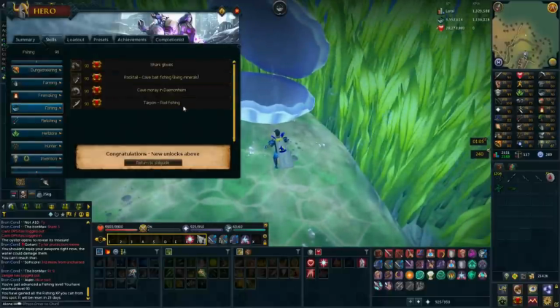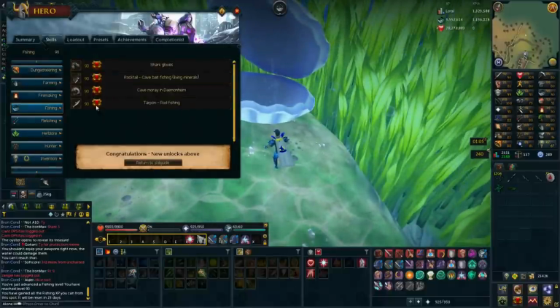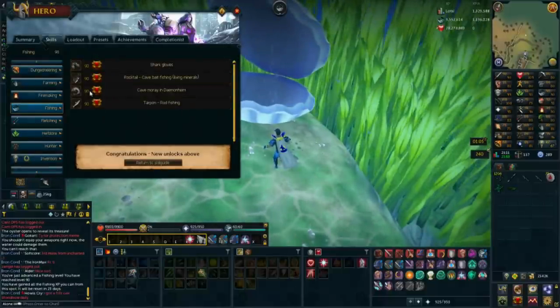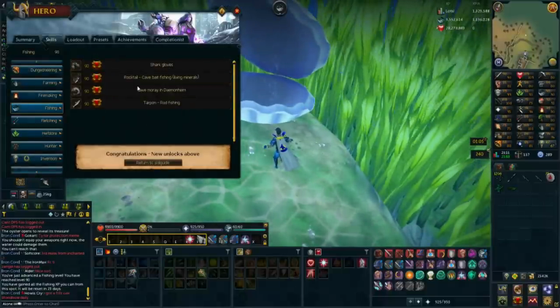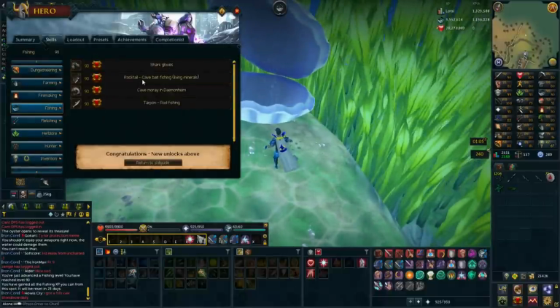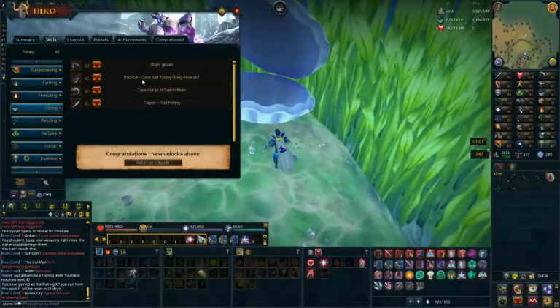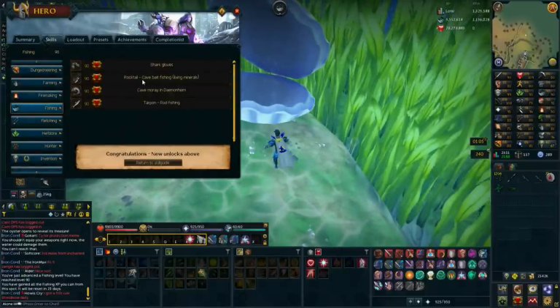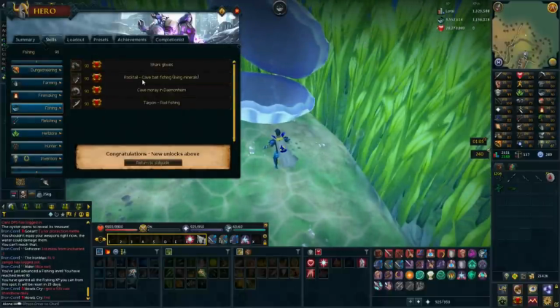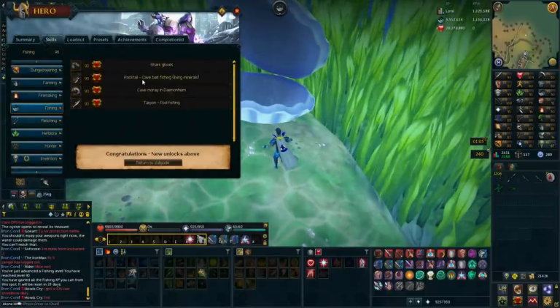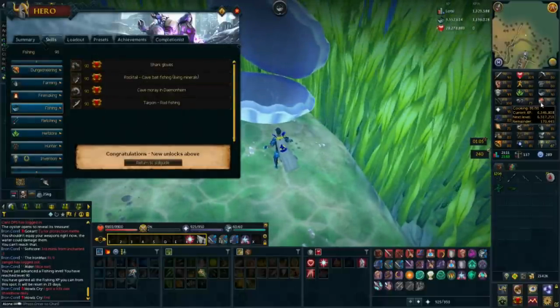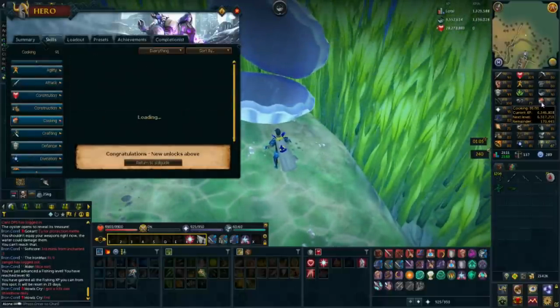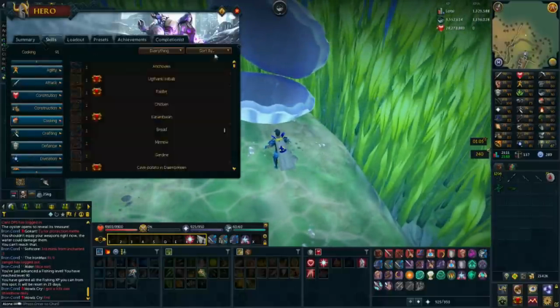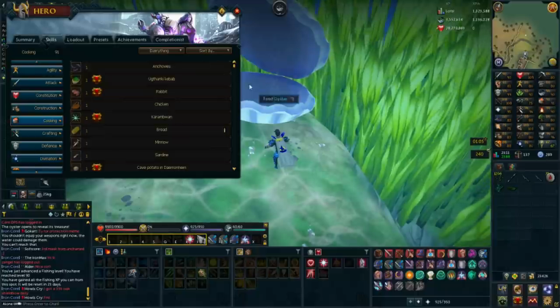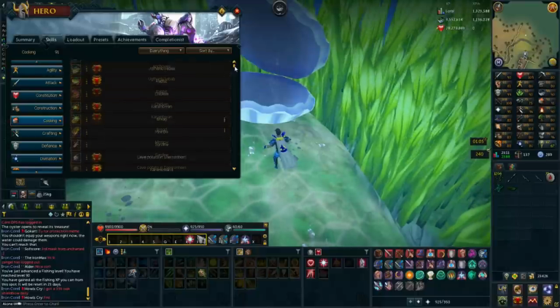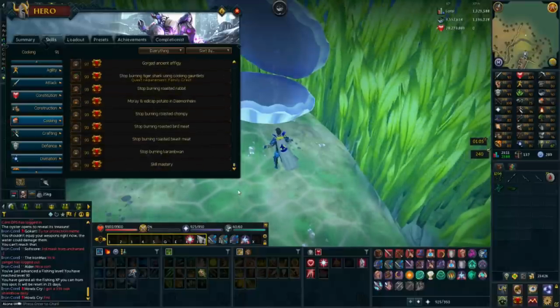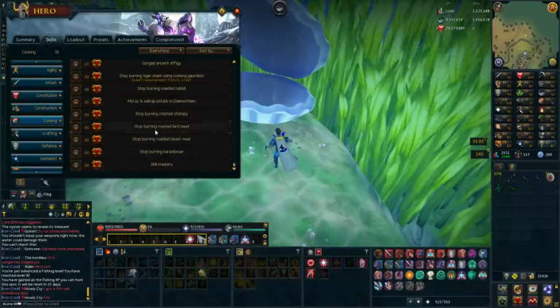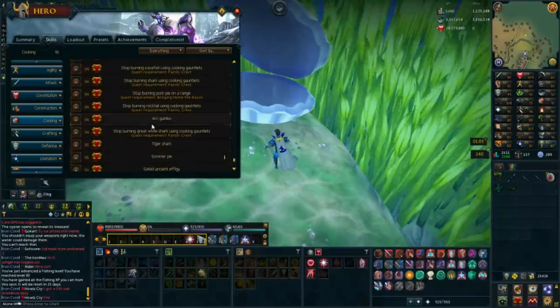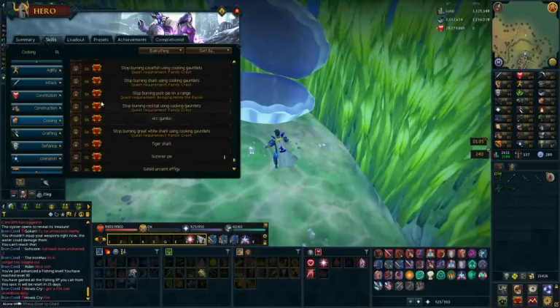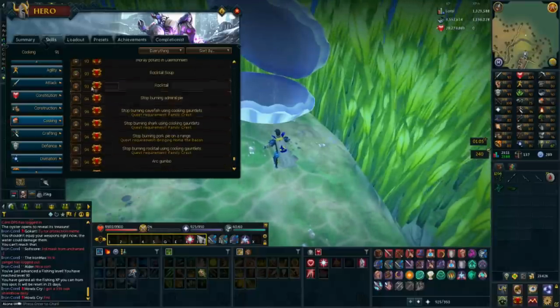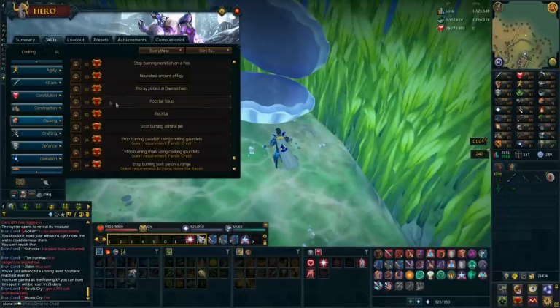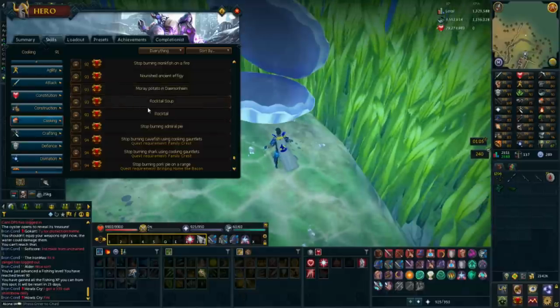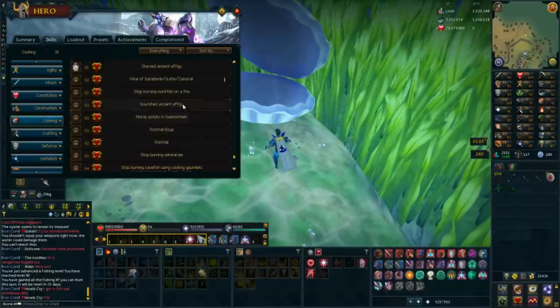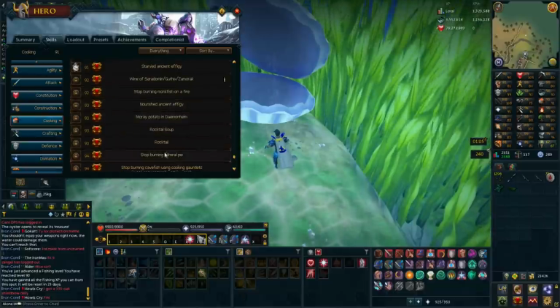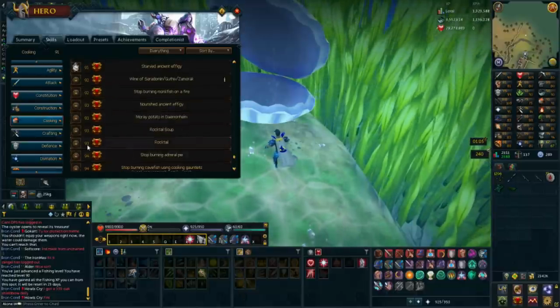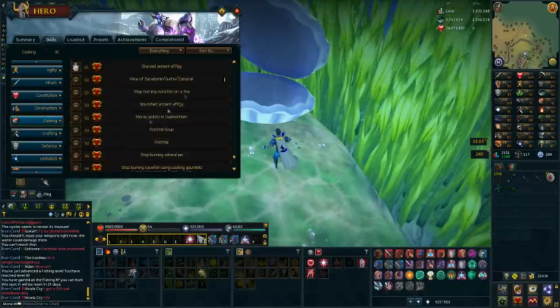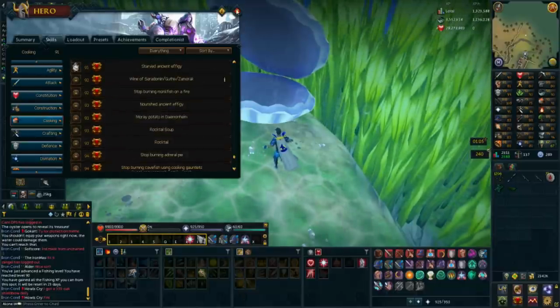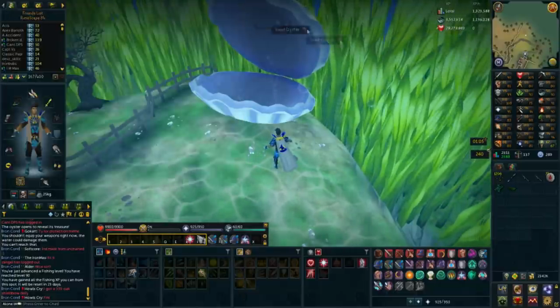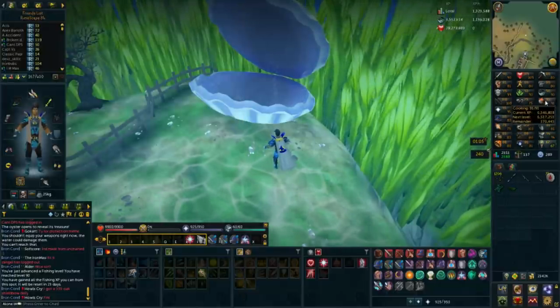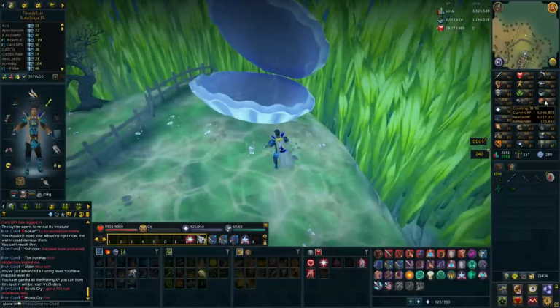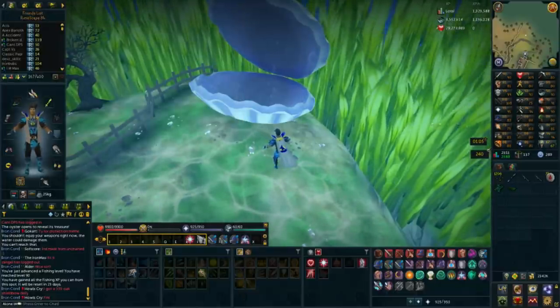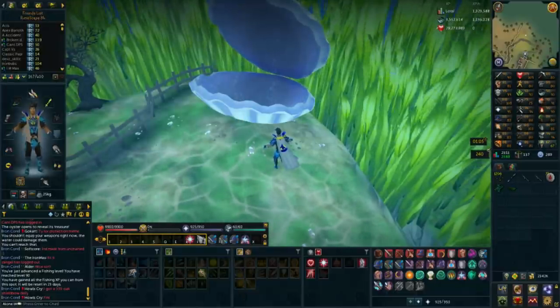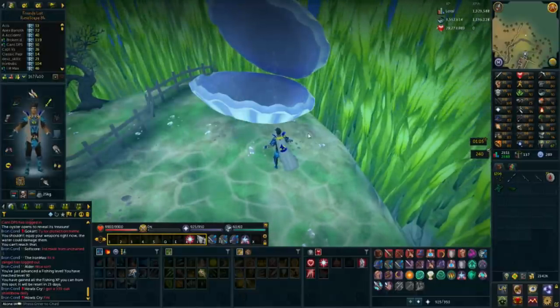That's another milestone level. Rock tails - I can do that now. I thought I was at 92, maybe it's cooking at 92 to be able to cook them. Rock tail is 93, so I need a bit more cooking to be able to cook them, but that's pretty sweet to get 90 fishing.